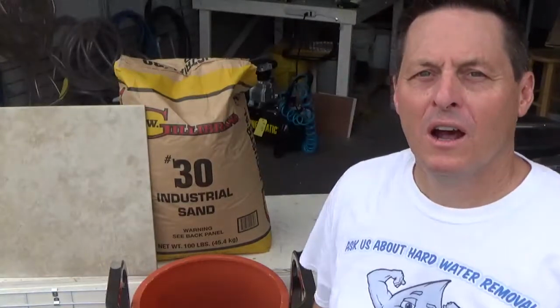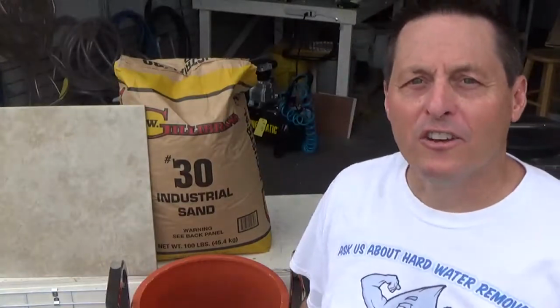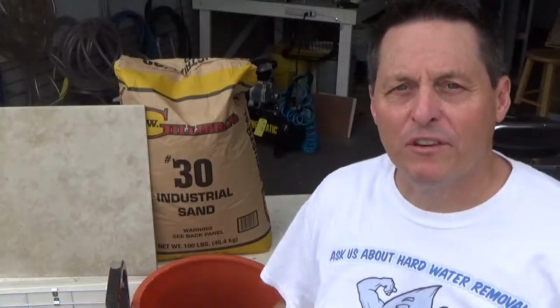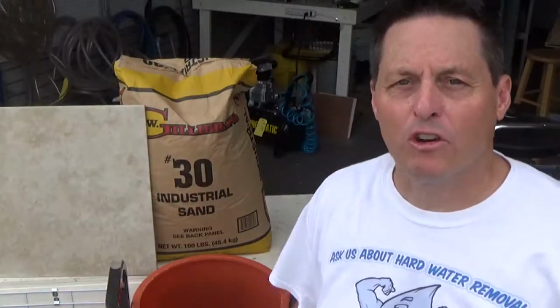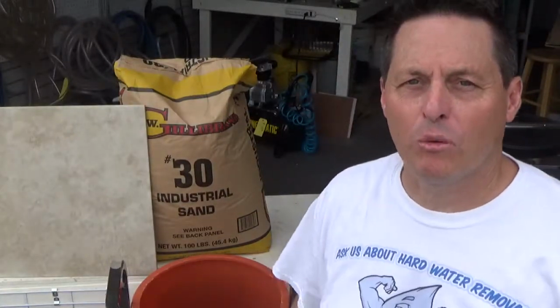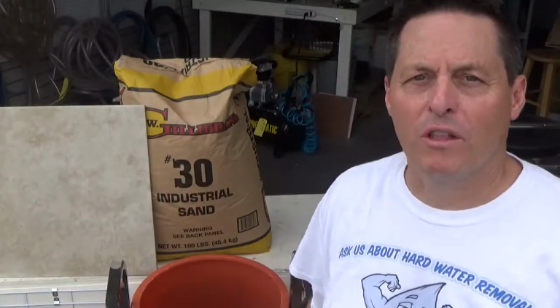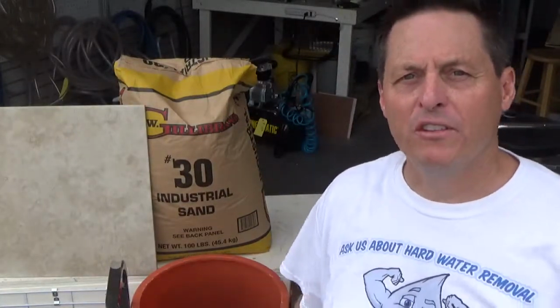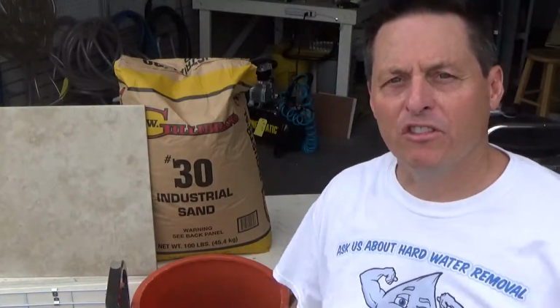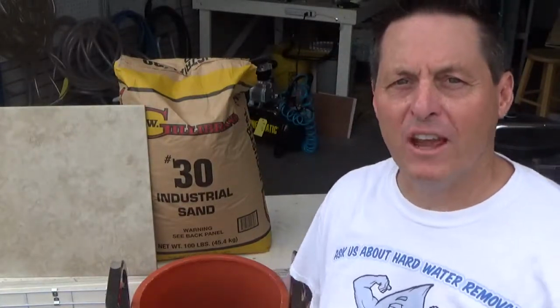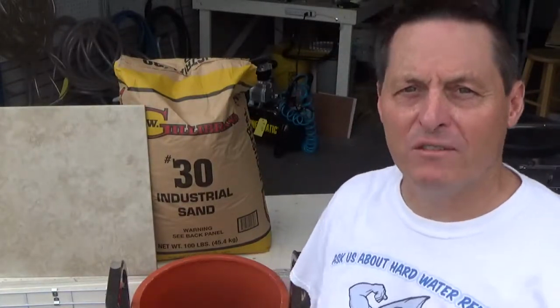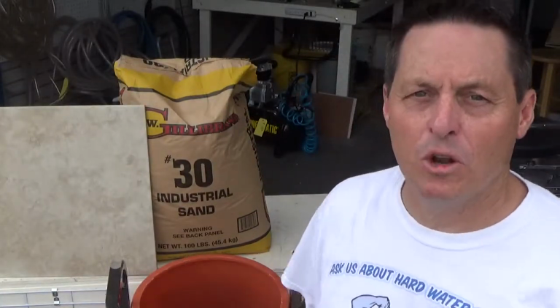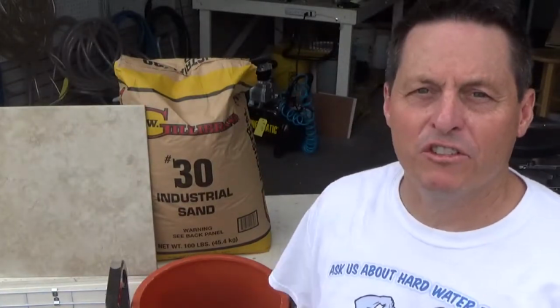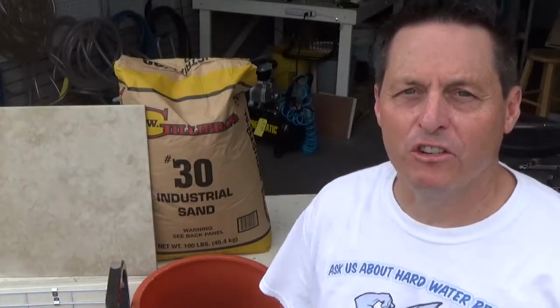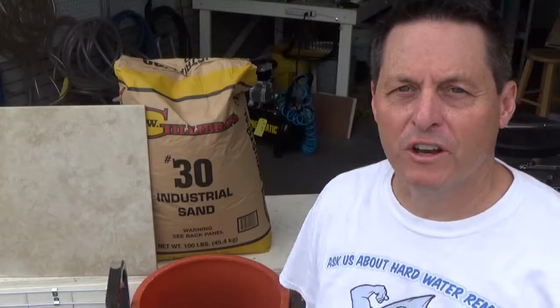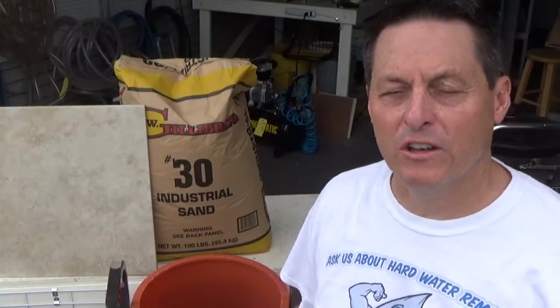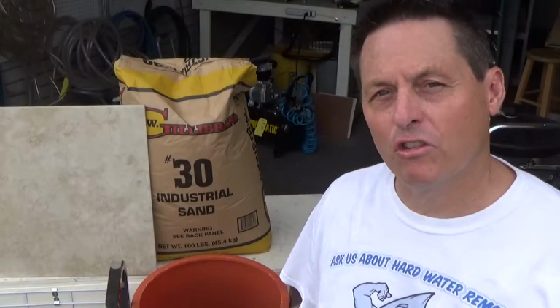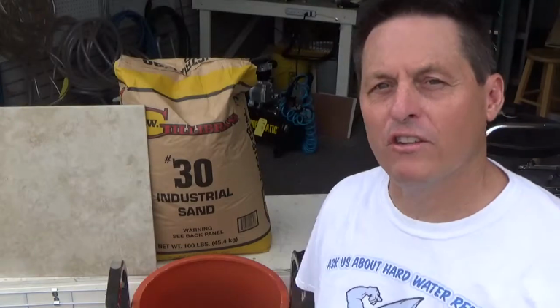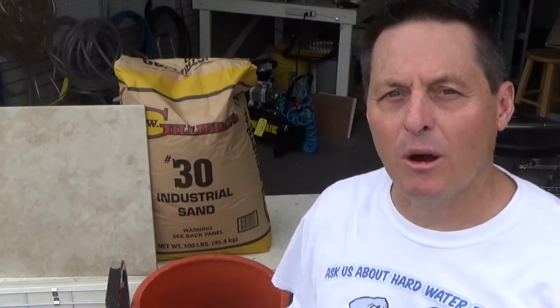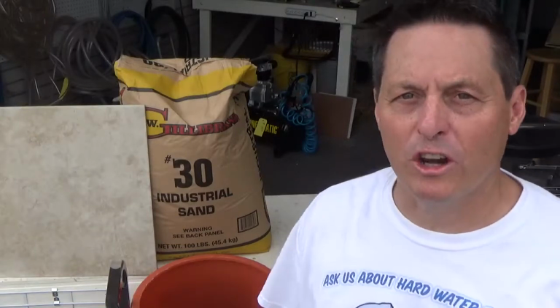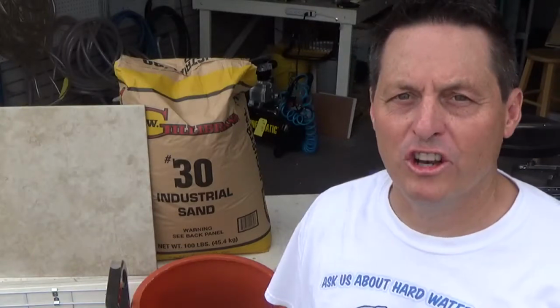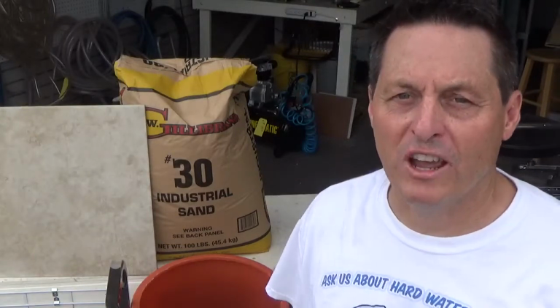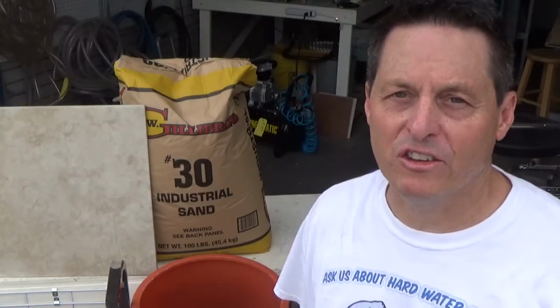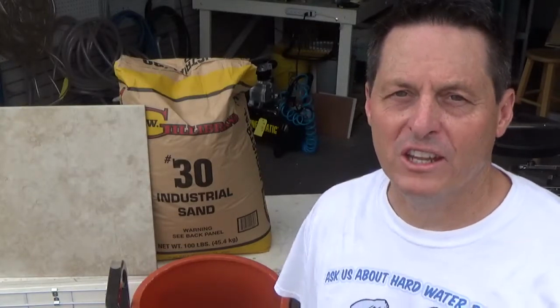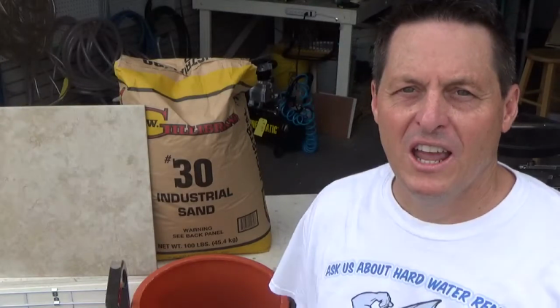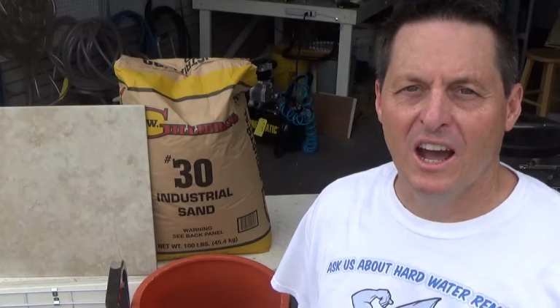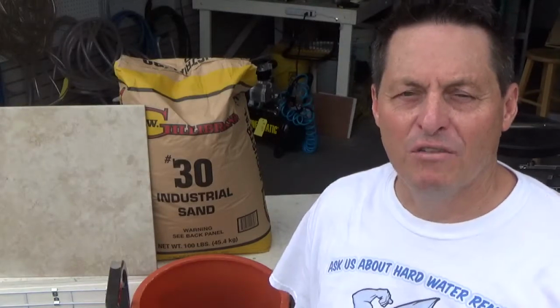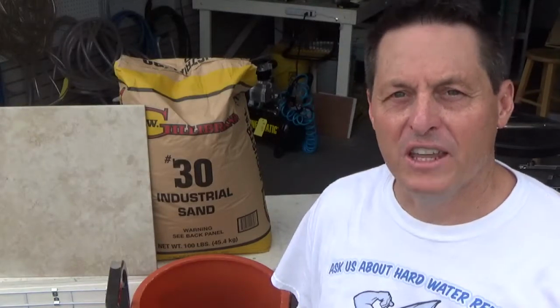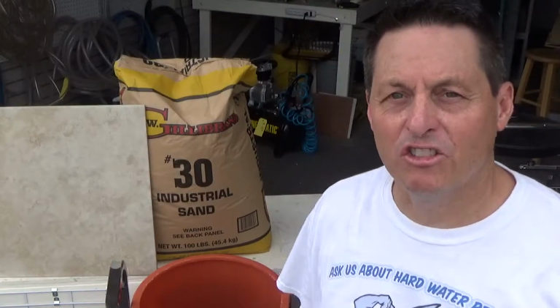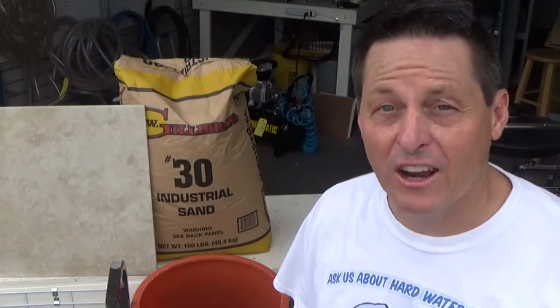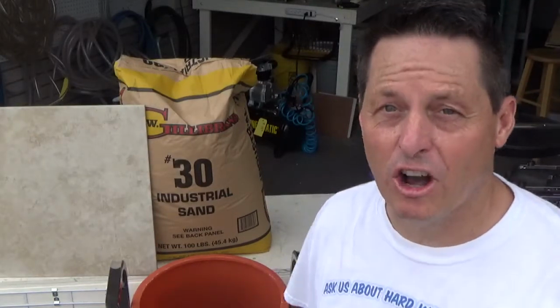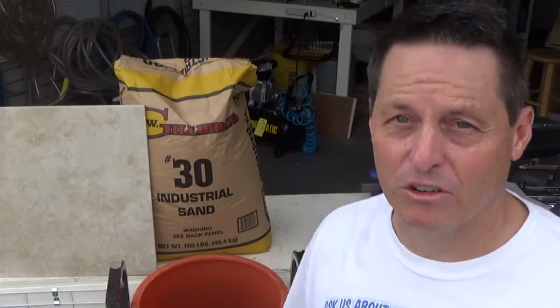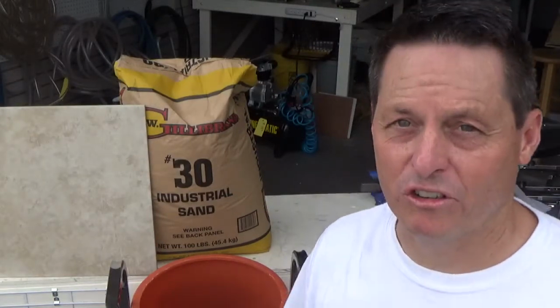Hi, Jeff here at Mr. Hardwater. This is the second video of a series of videos that describes the operation and testing of the standard hopper system.